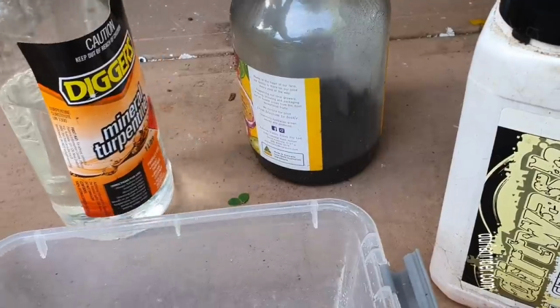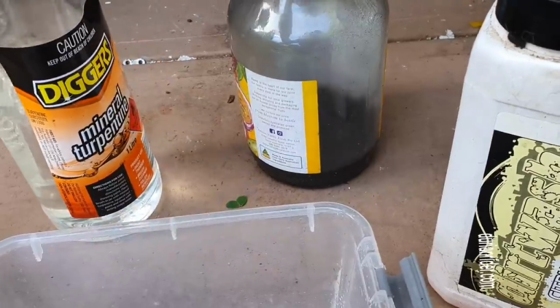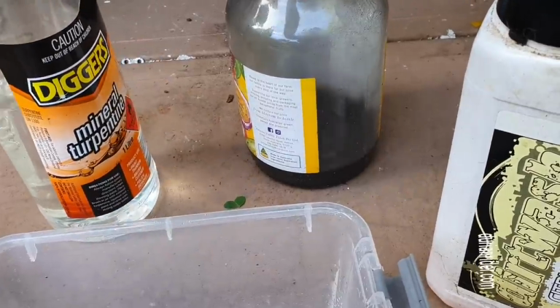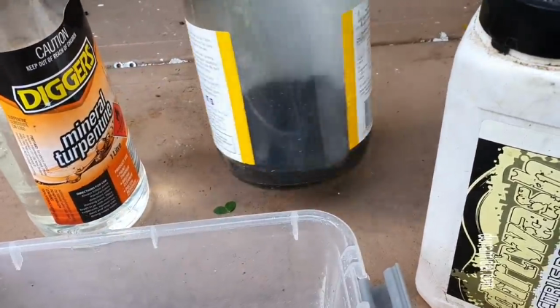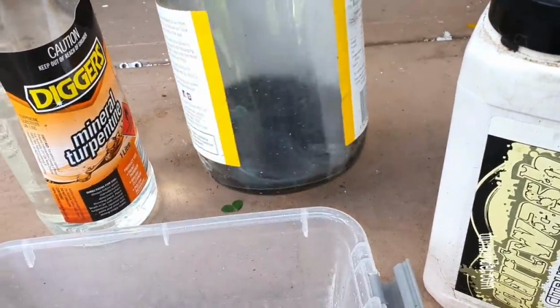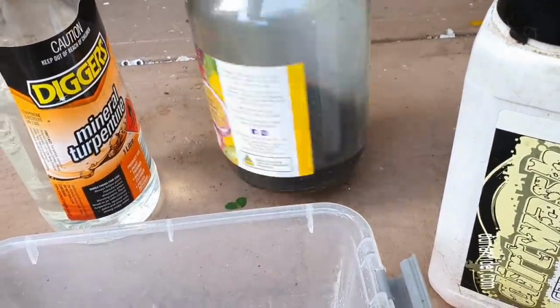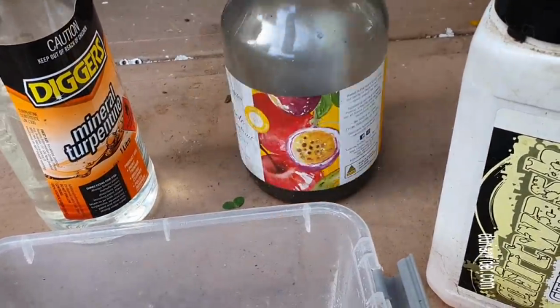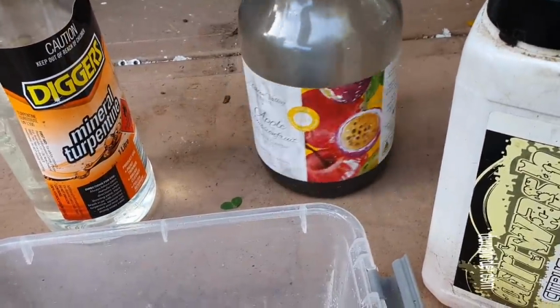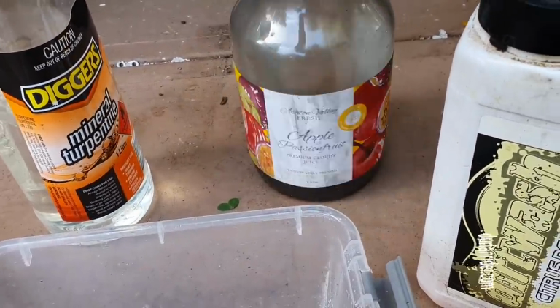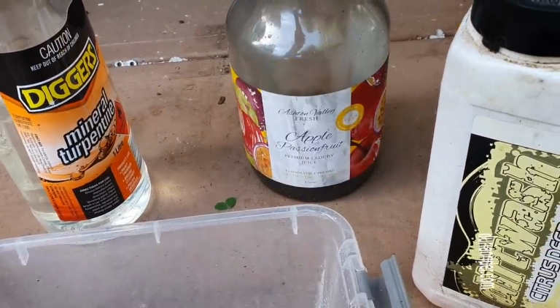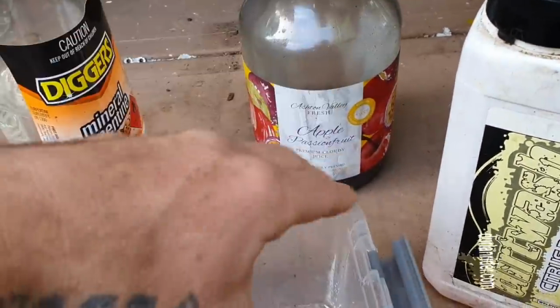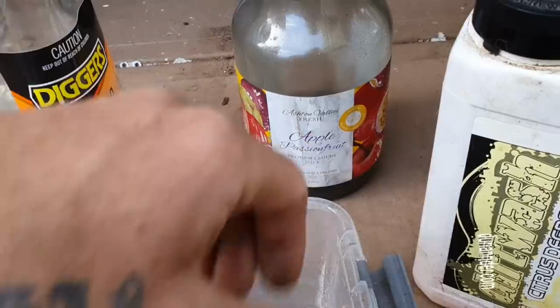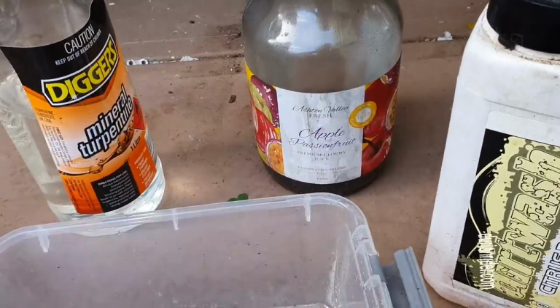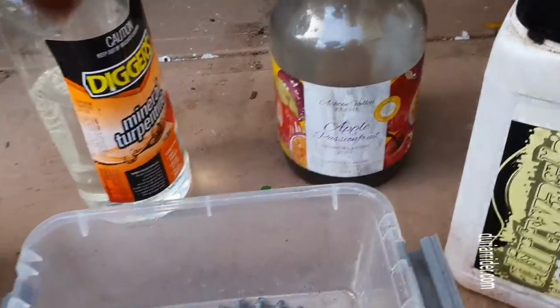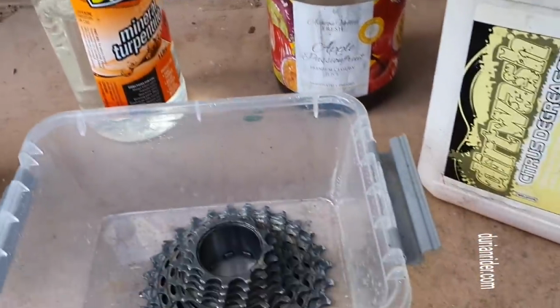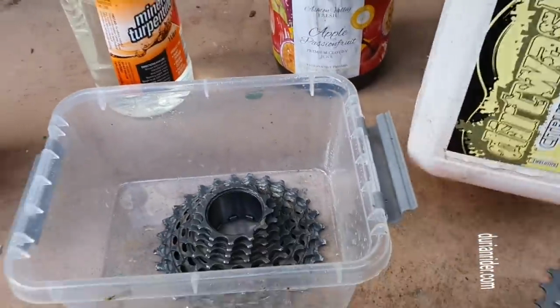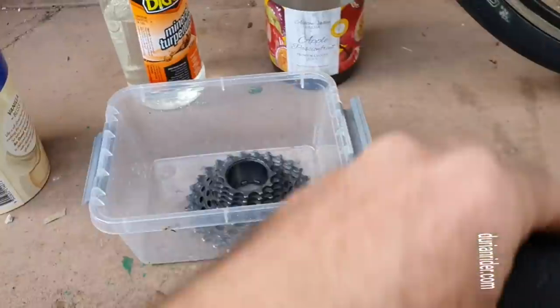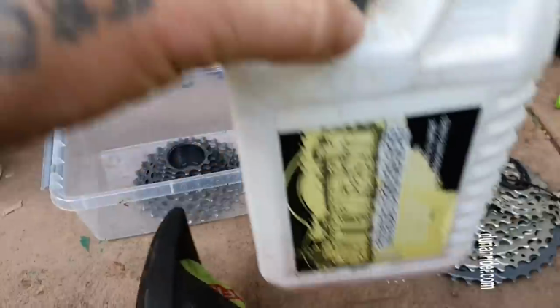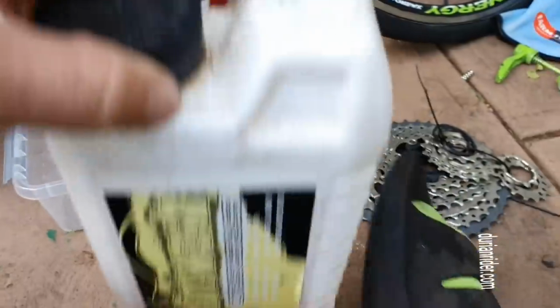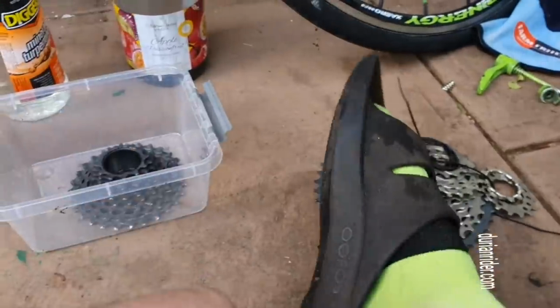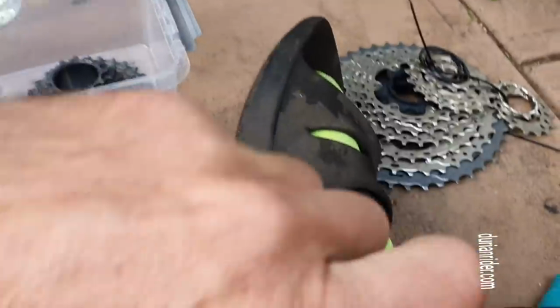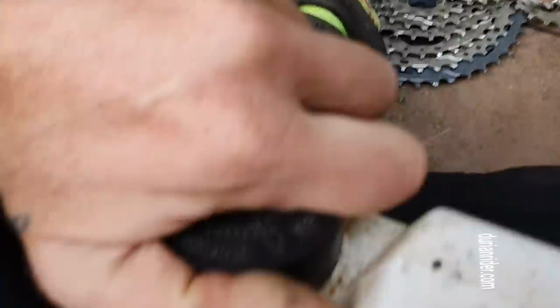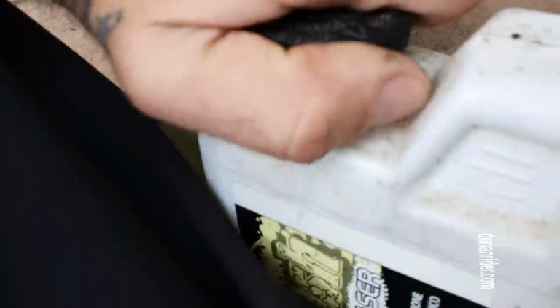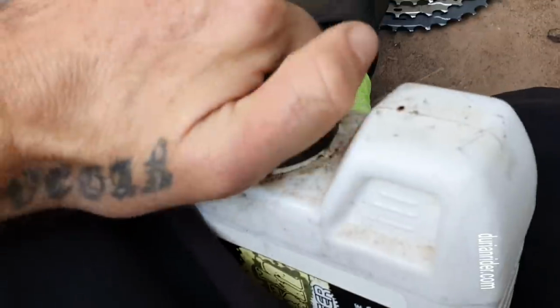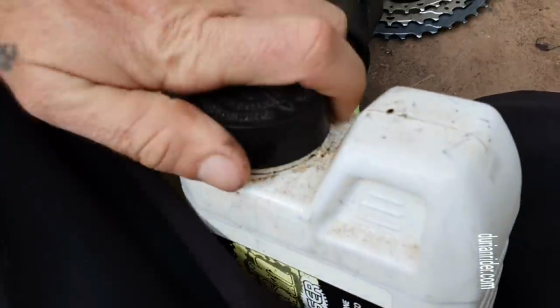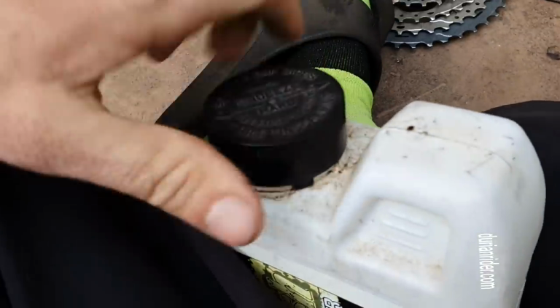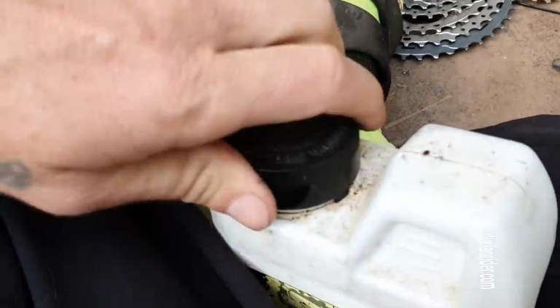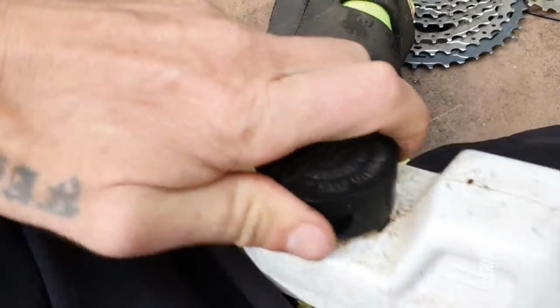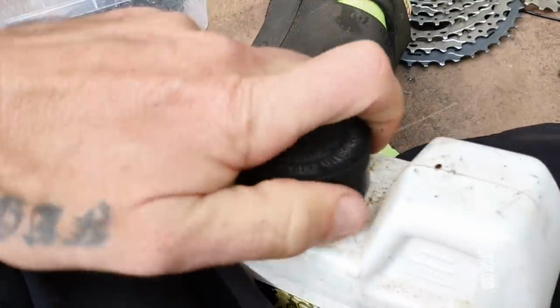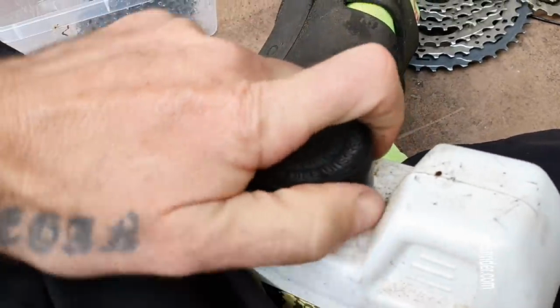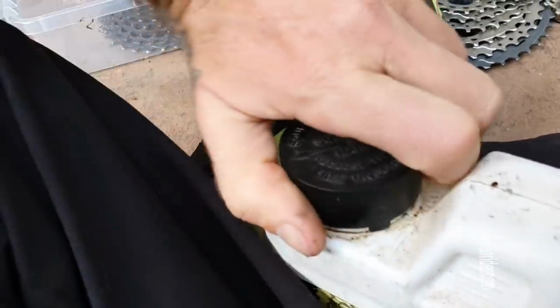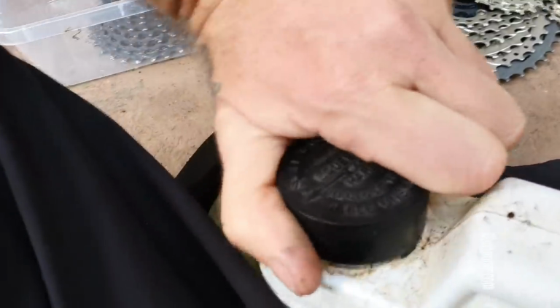Don't pour it in the sink — fish don't want to swim in that. I just put it on the floor here and let it evaporate. Good thing about owning your own house. So I'll open this bad boy up — real-time videos.